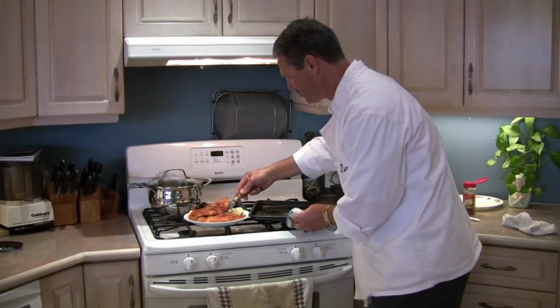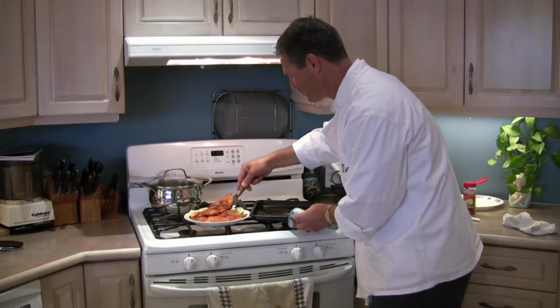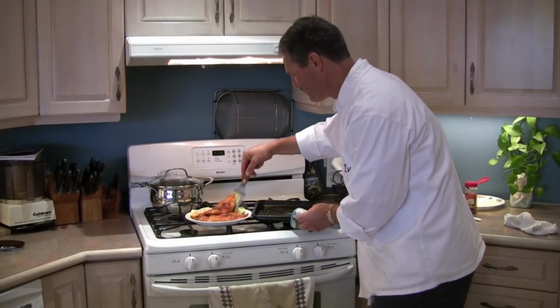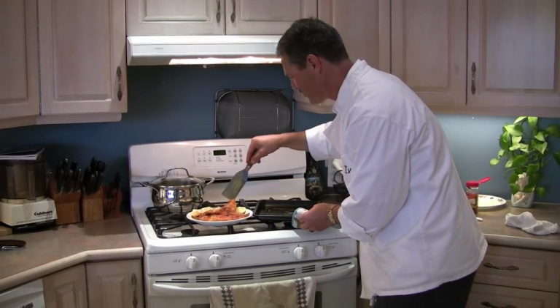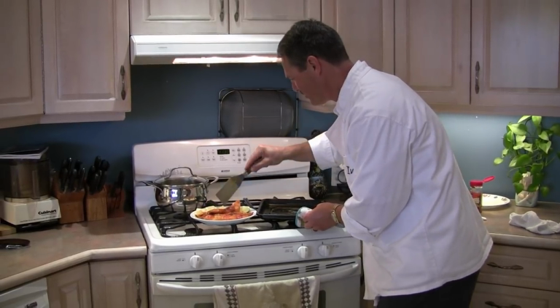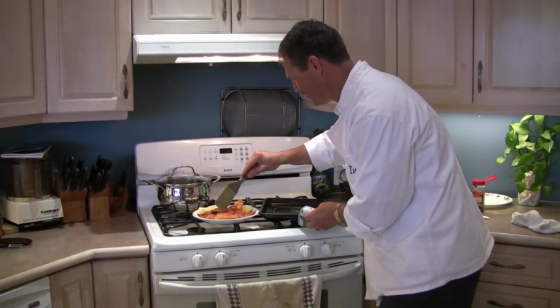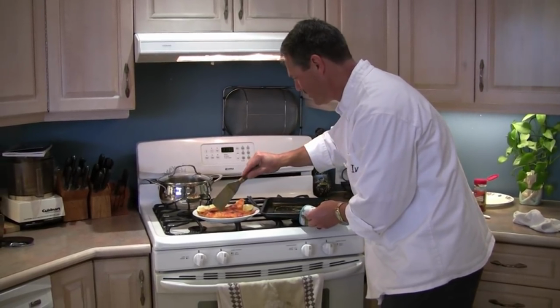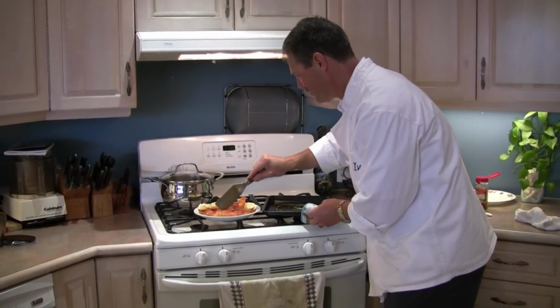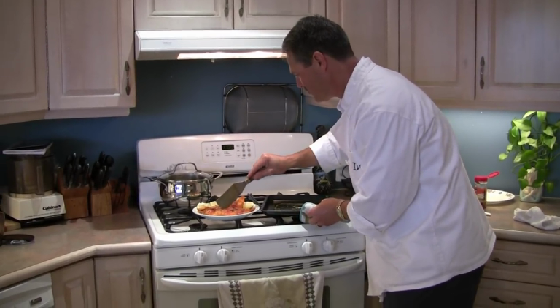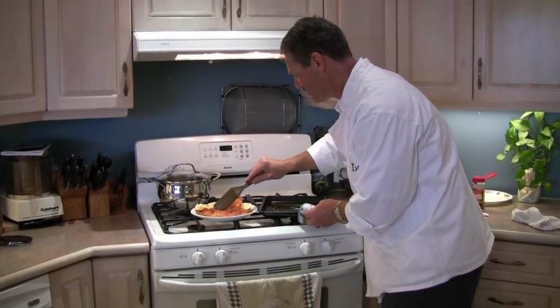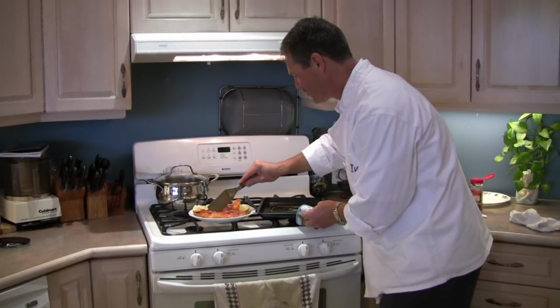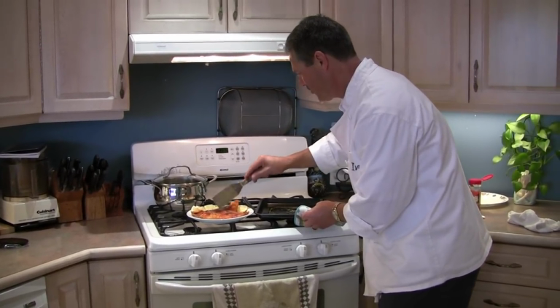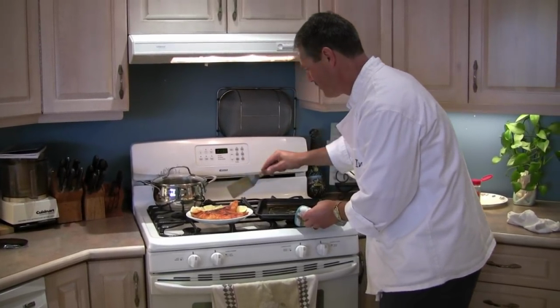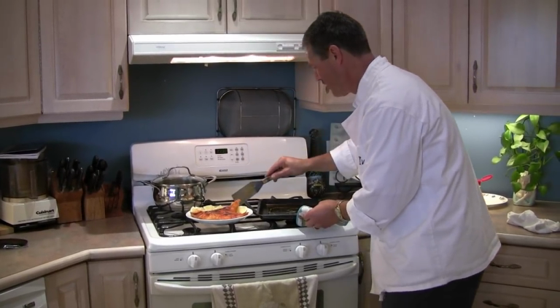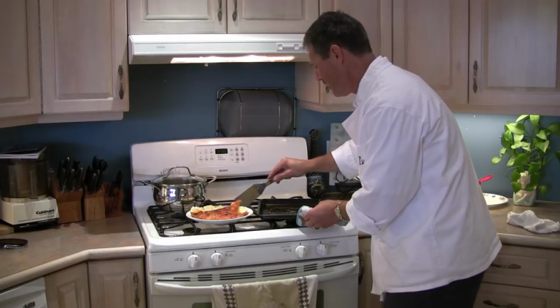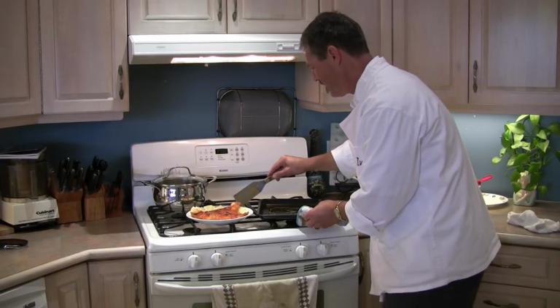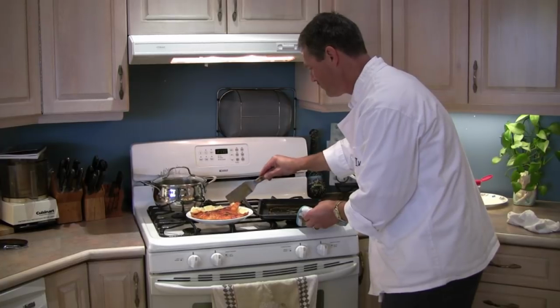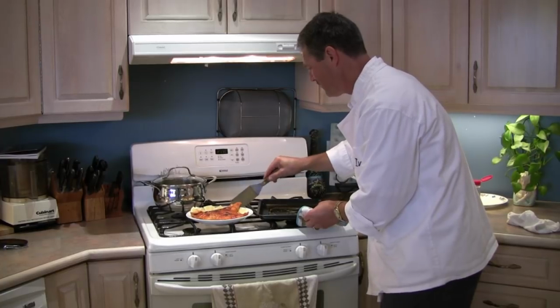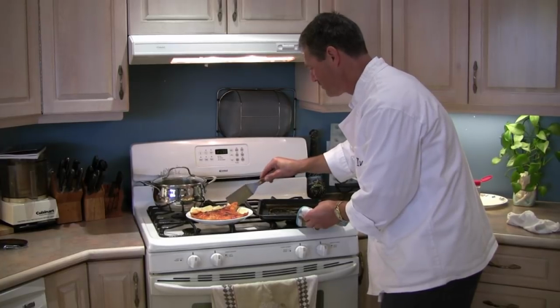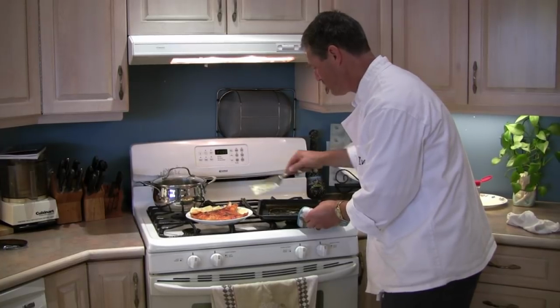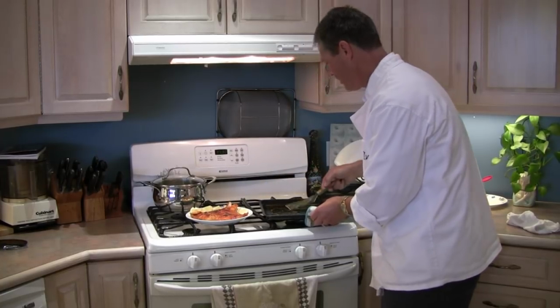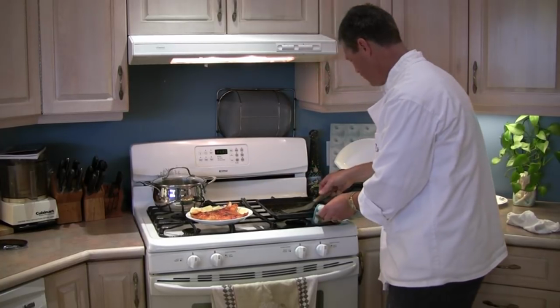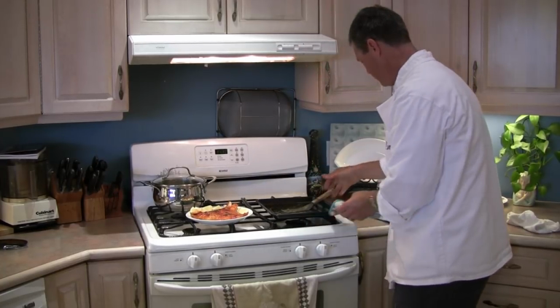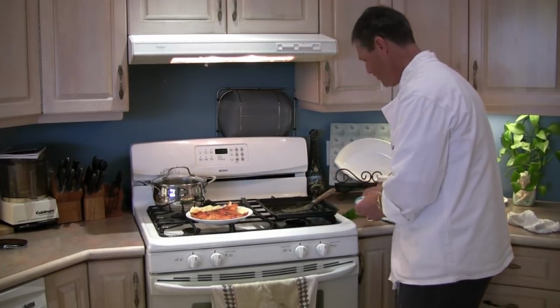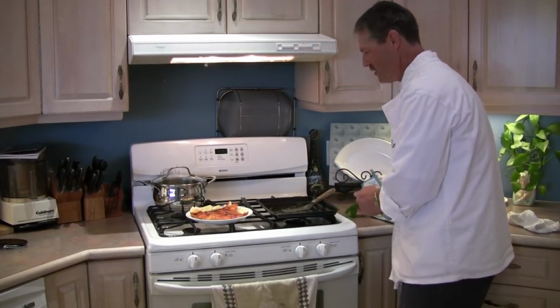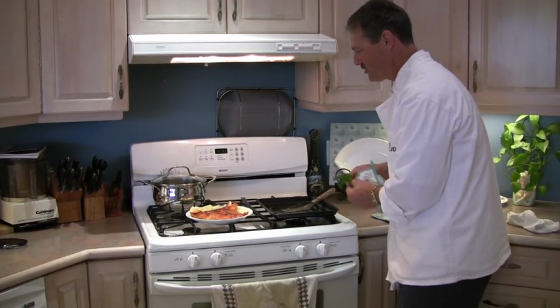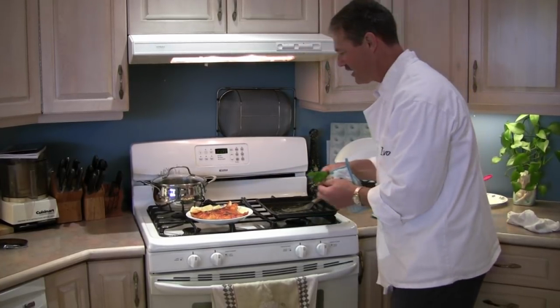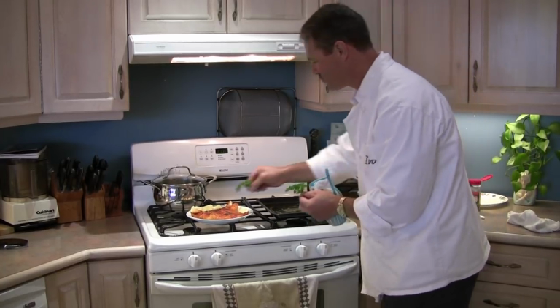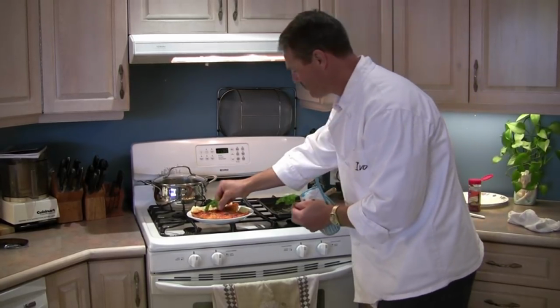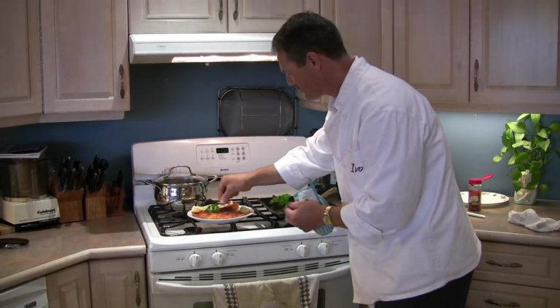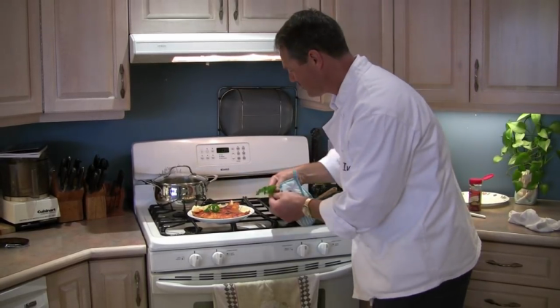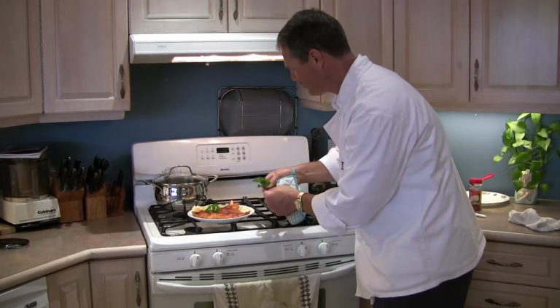They're cooked to perfection. And if you have some company coming over, you can add a sprig of parsley or two.